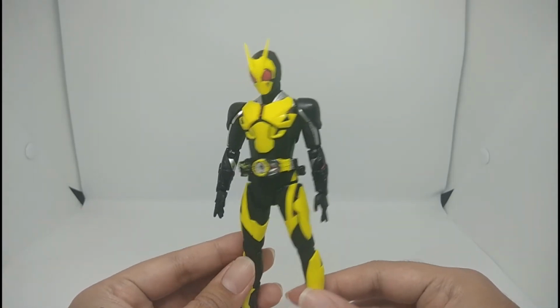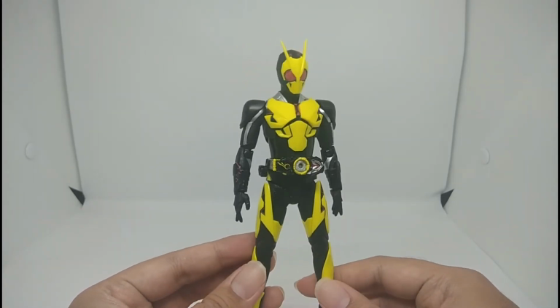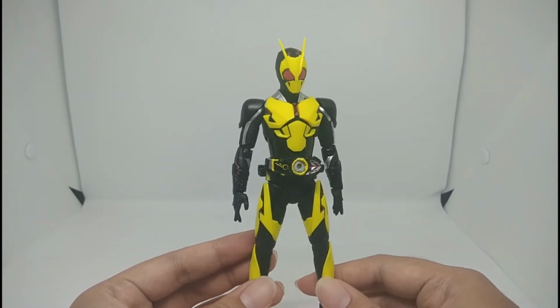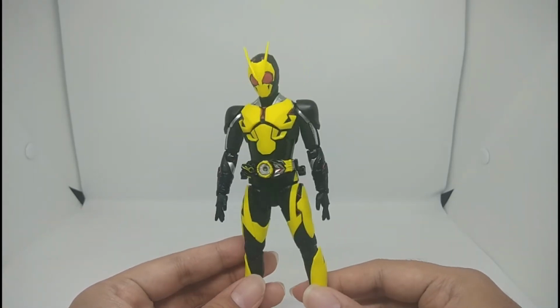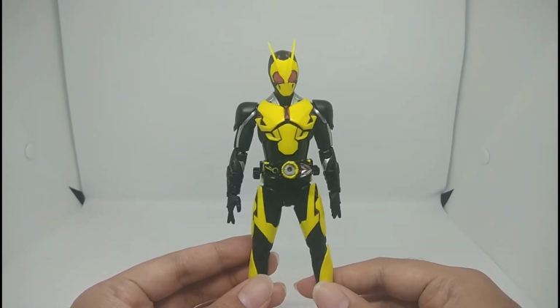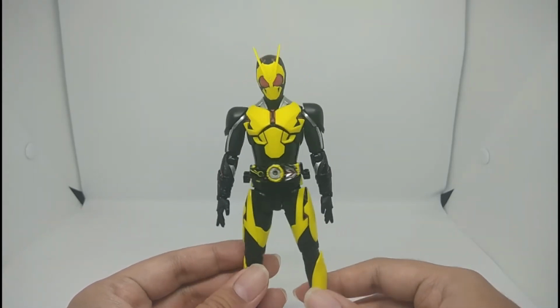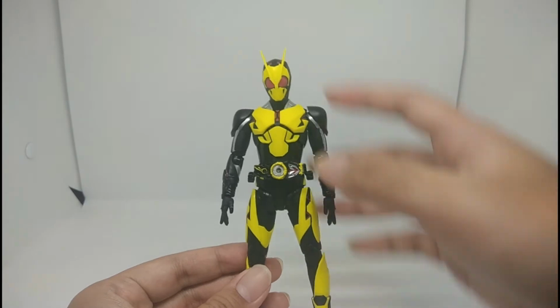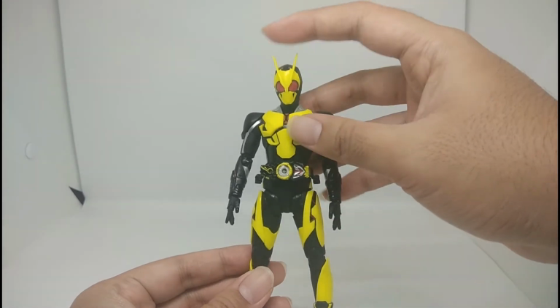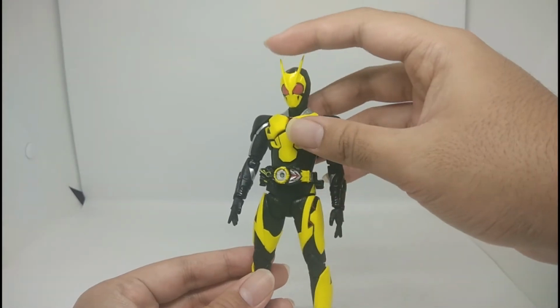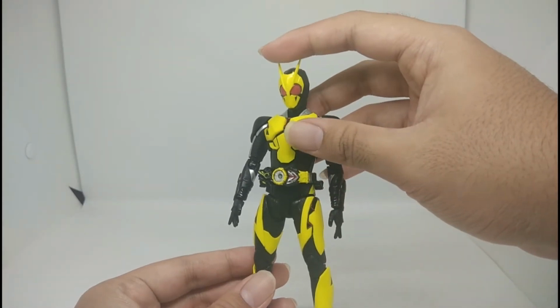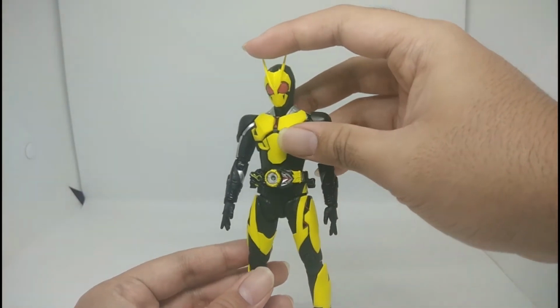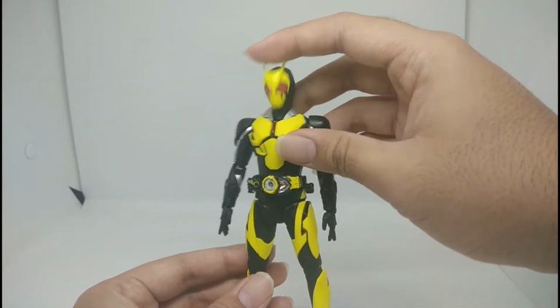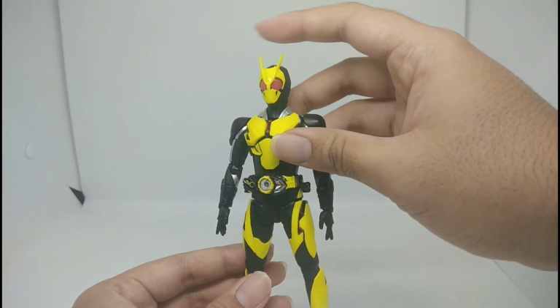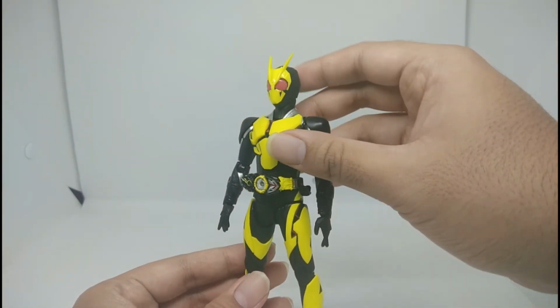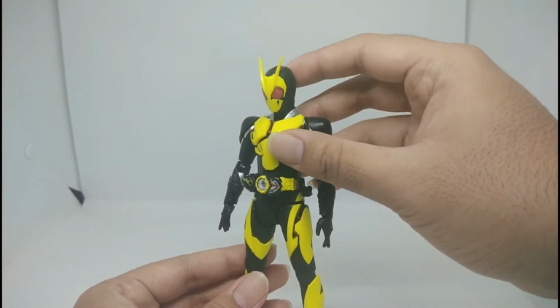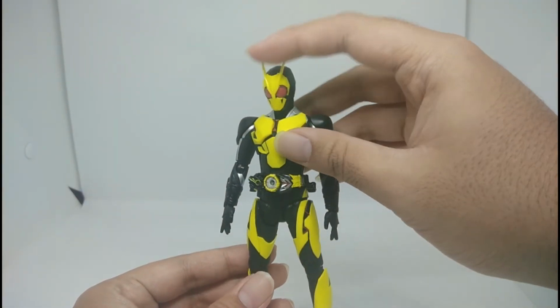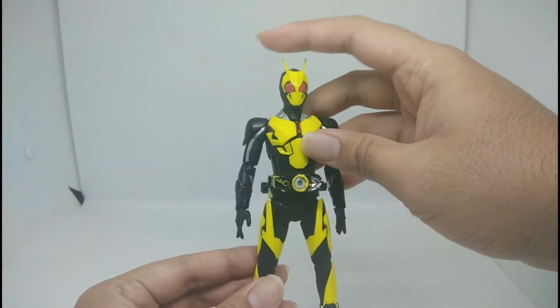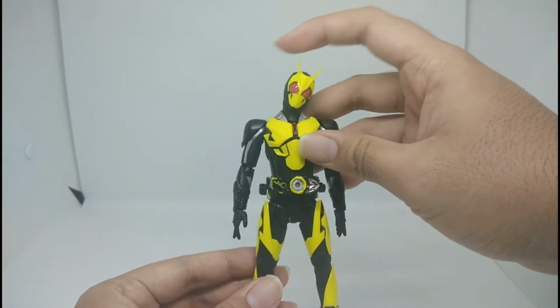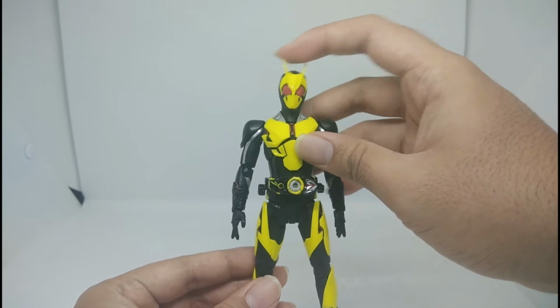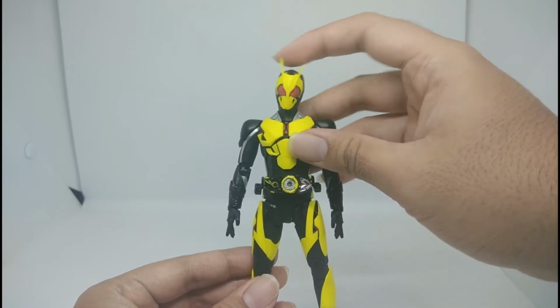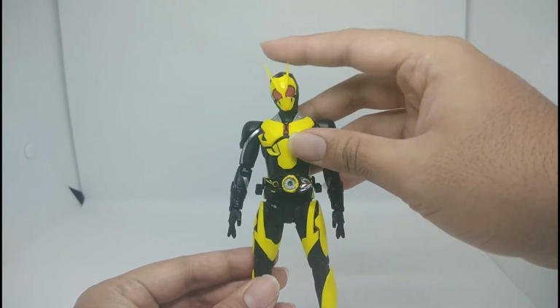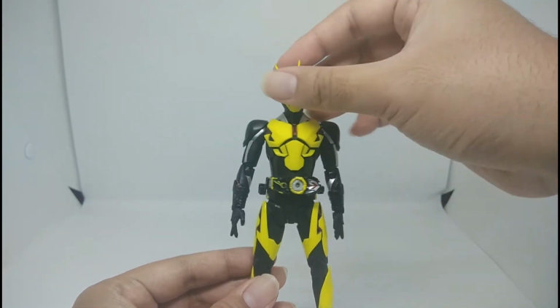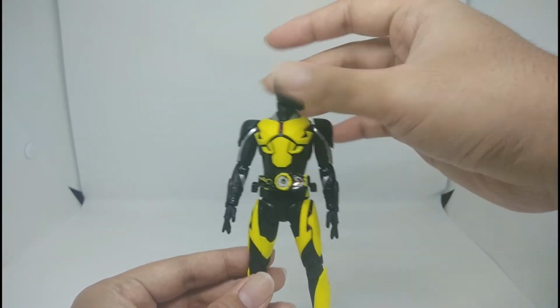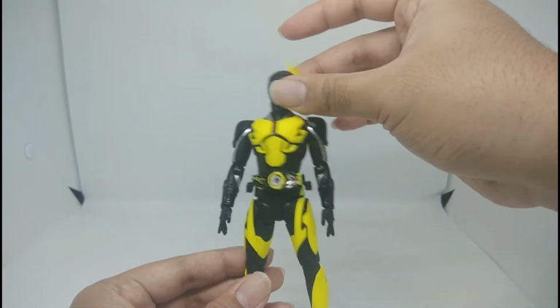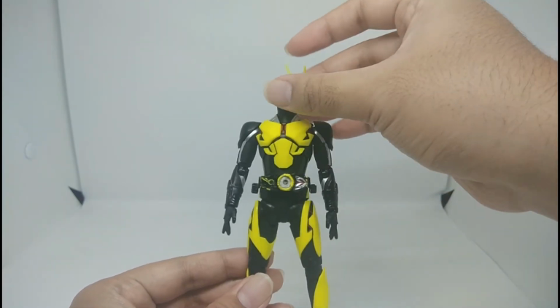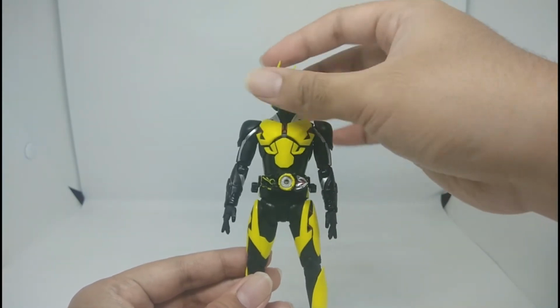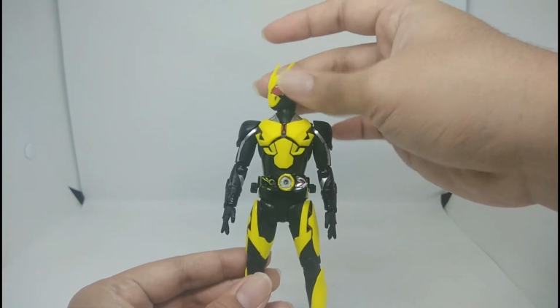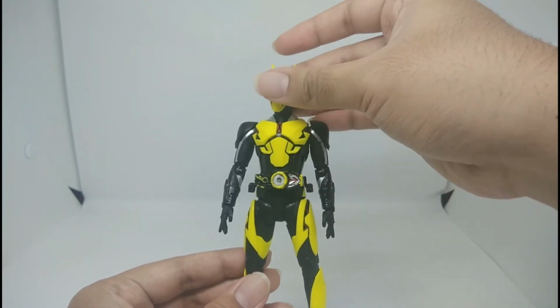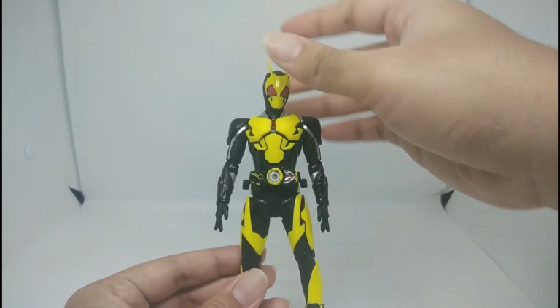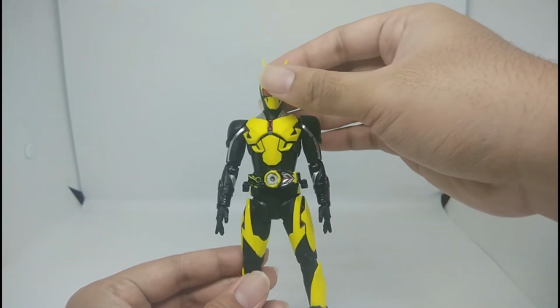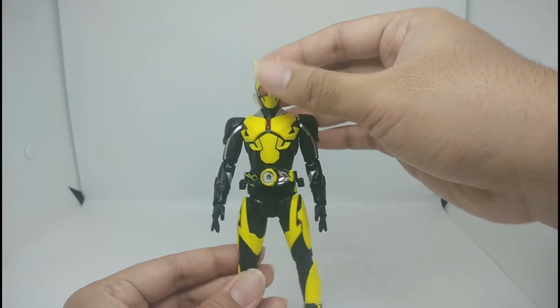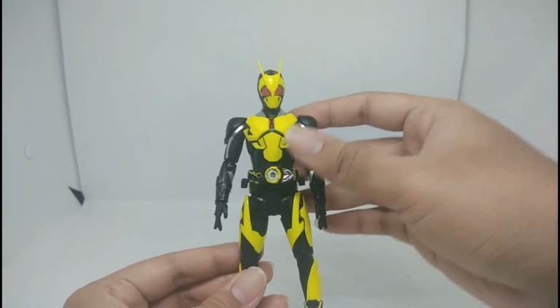Now let's take a look at the articulation of Zero-One. Starting with the head: it goes up, goes down, goes side to side, and you can rotate it all the way around. That's all the head can do.